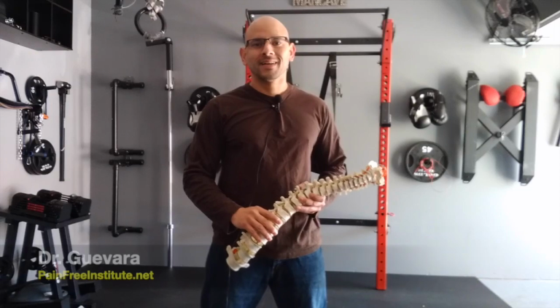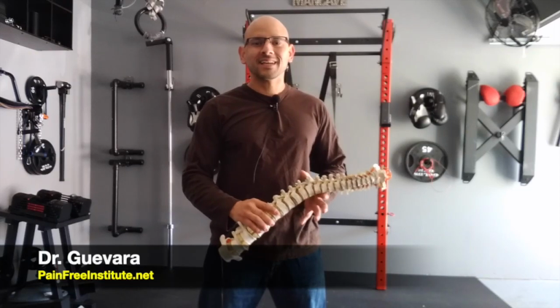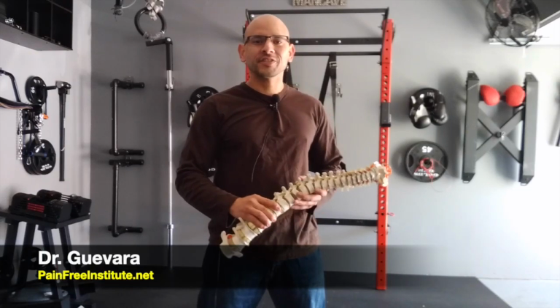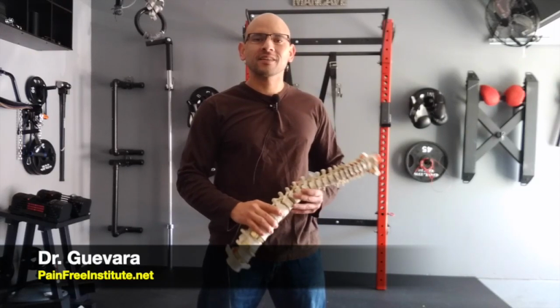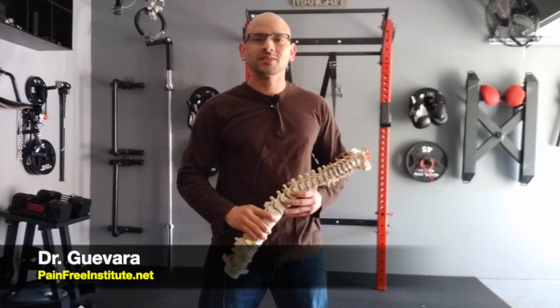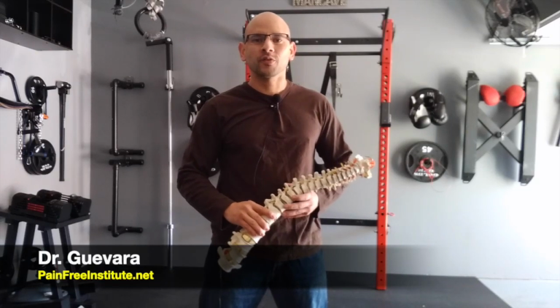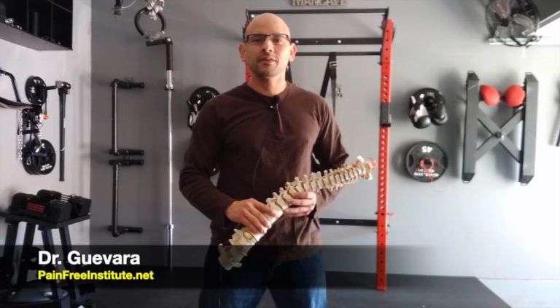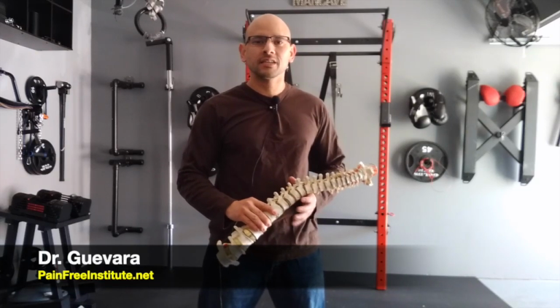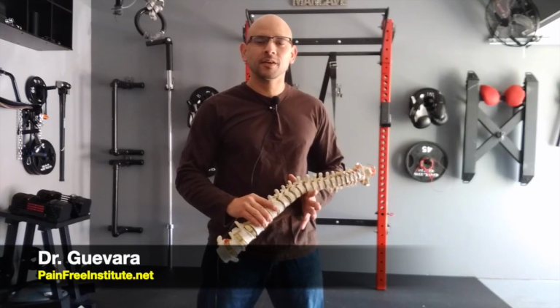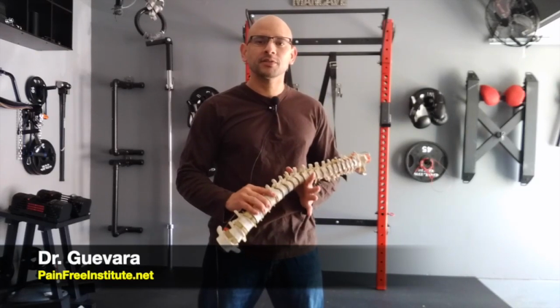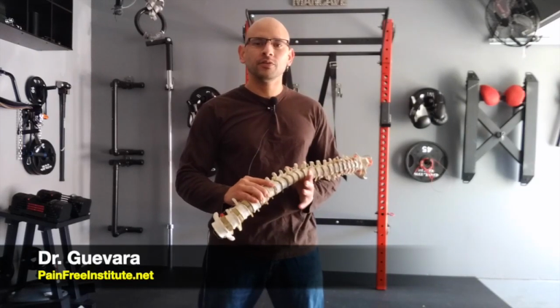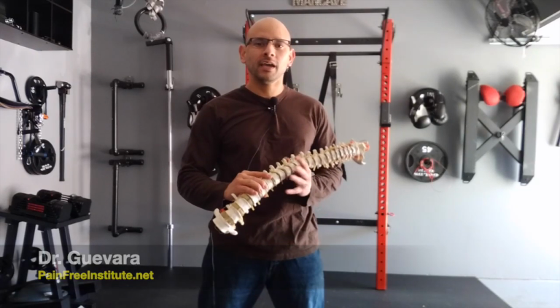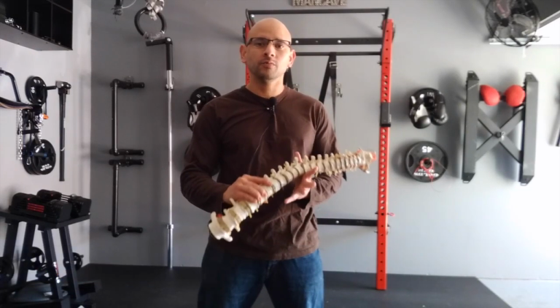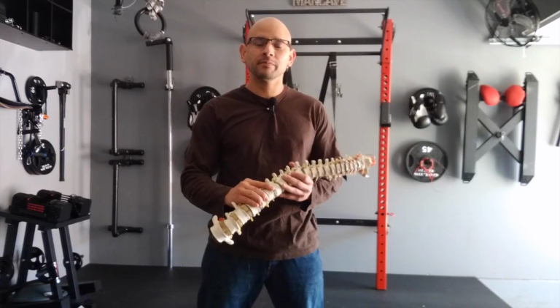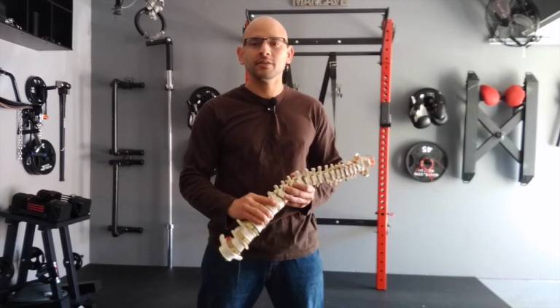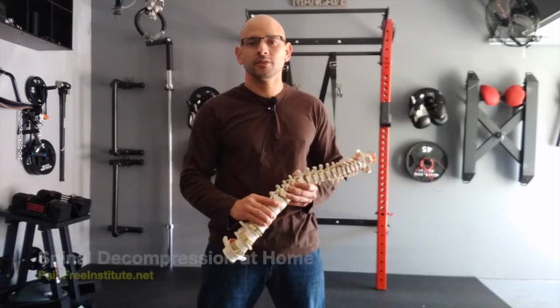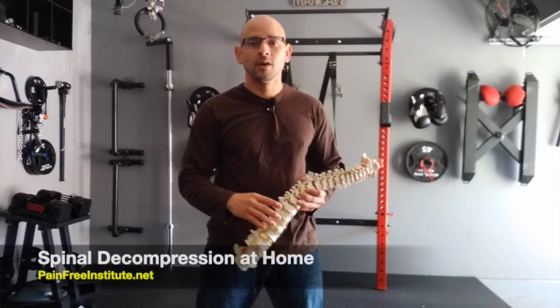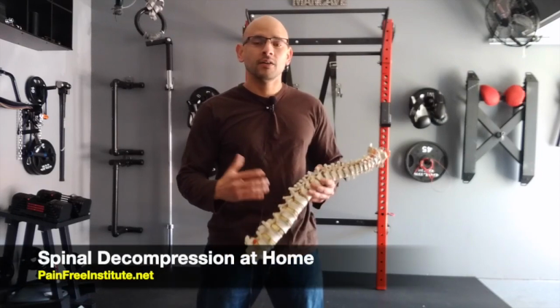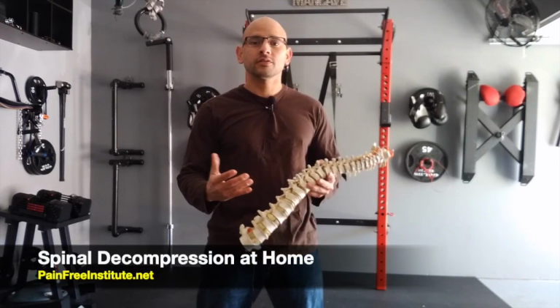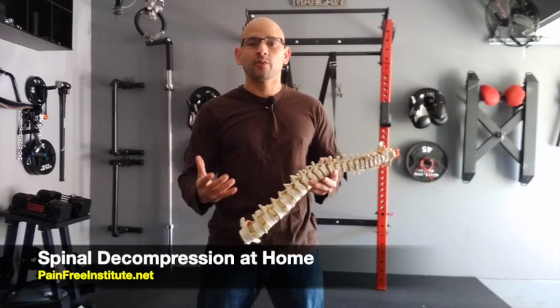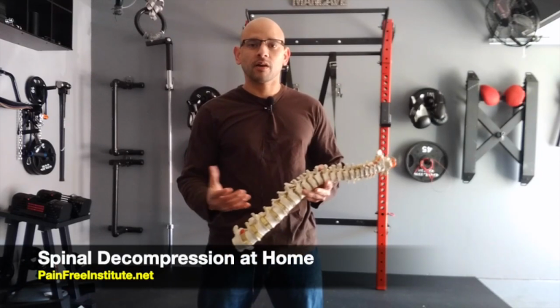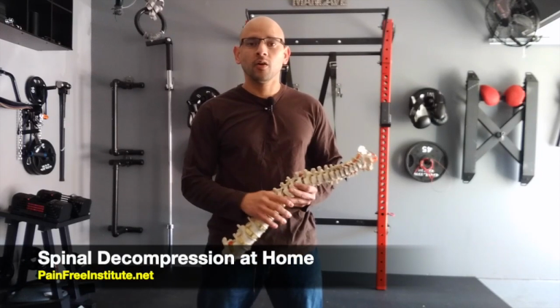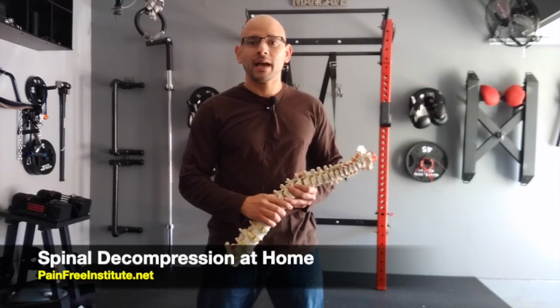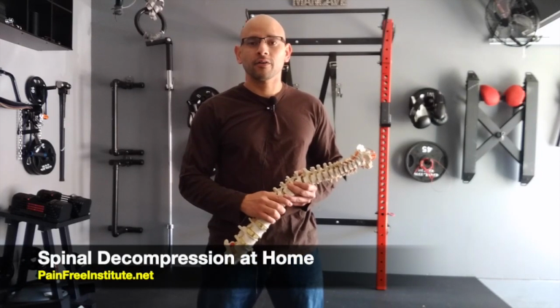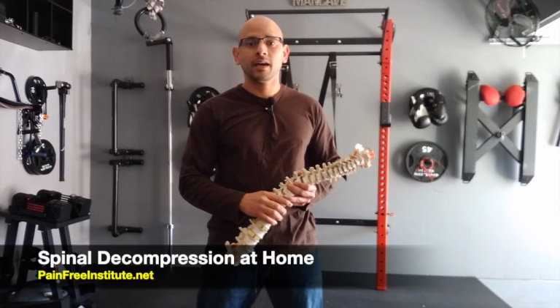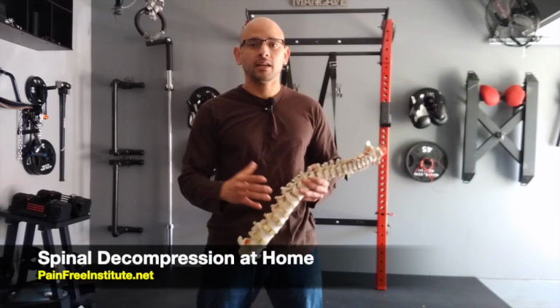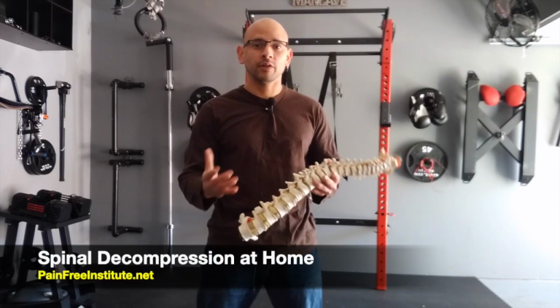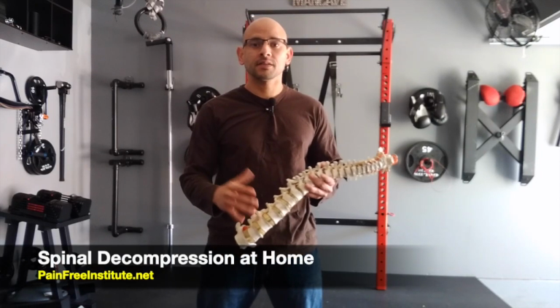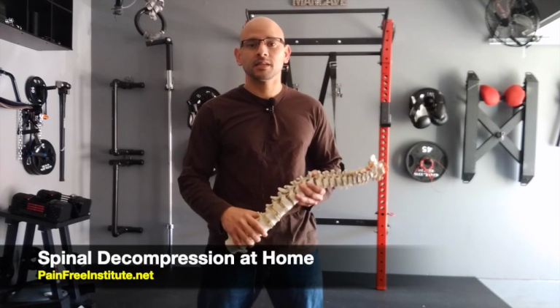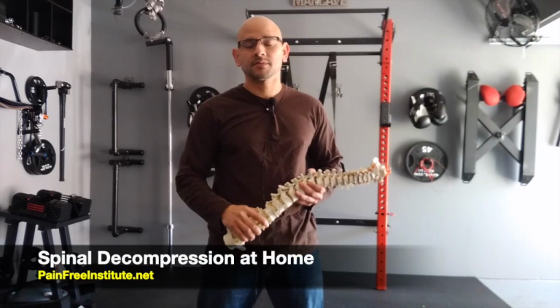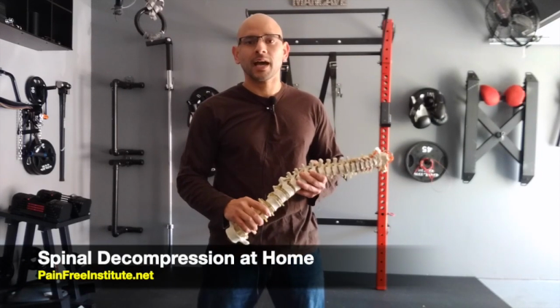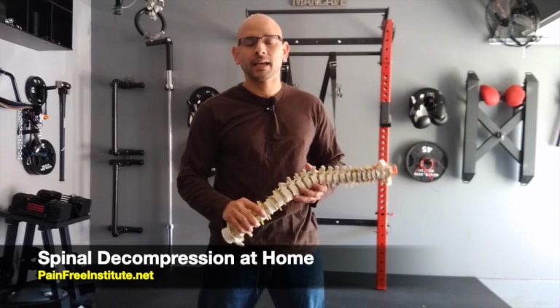Hey, Dr. G here. Thanks for watching this short video. In today's video I'm going to show you a home treatment that you can do in order to take pressure off the low back area and relieve some of the symptoms from sciatica.